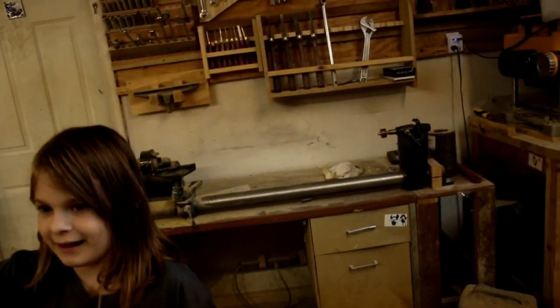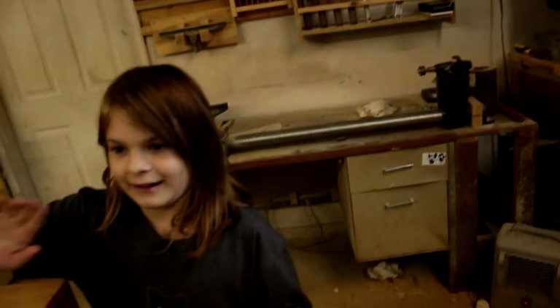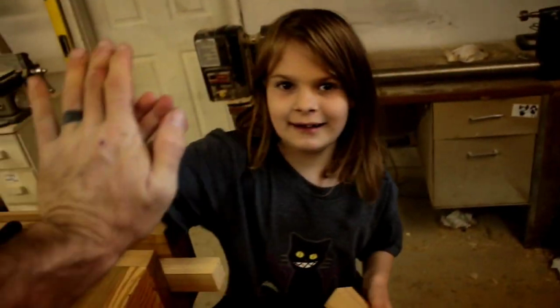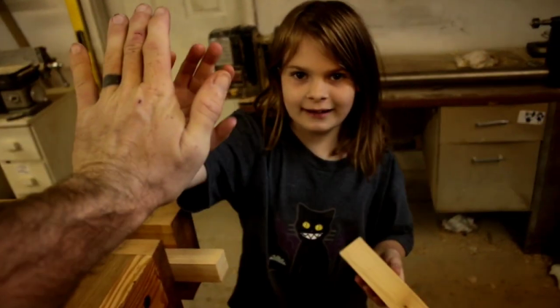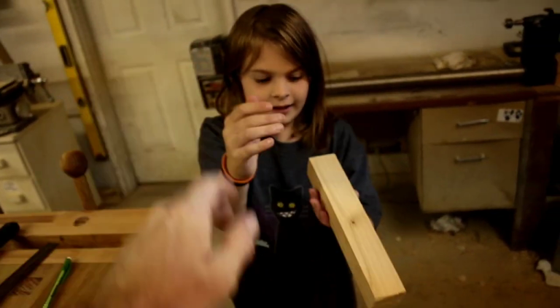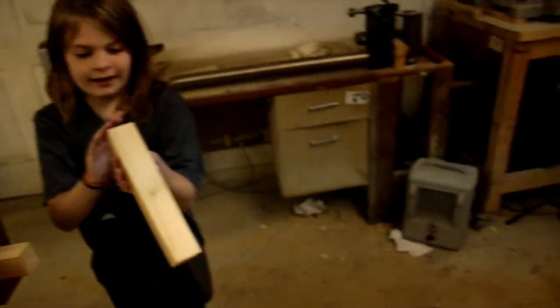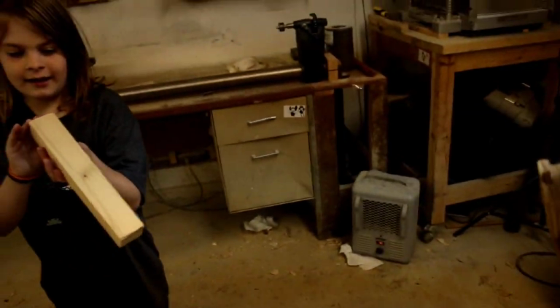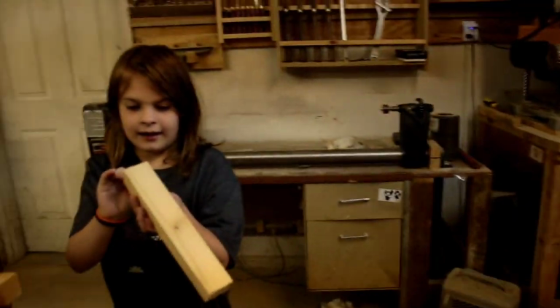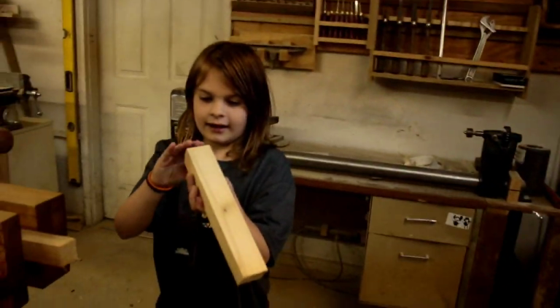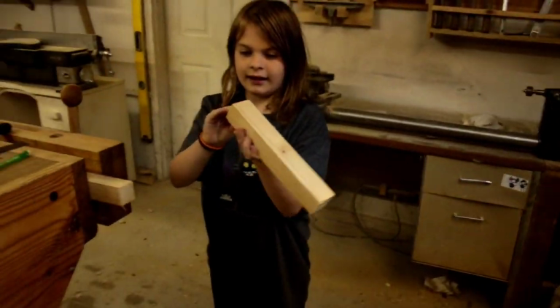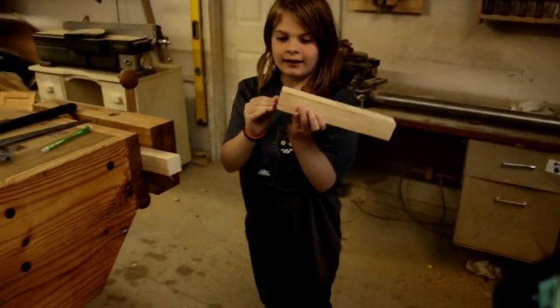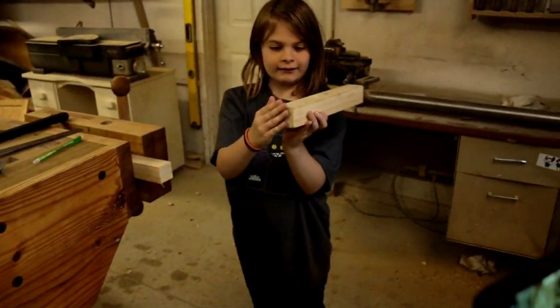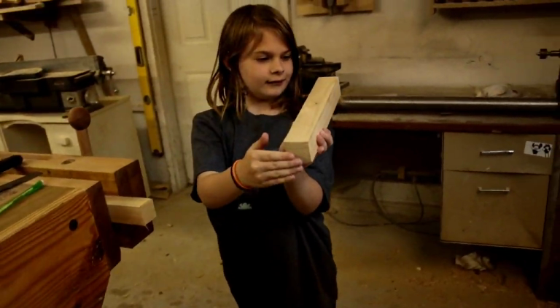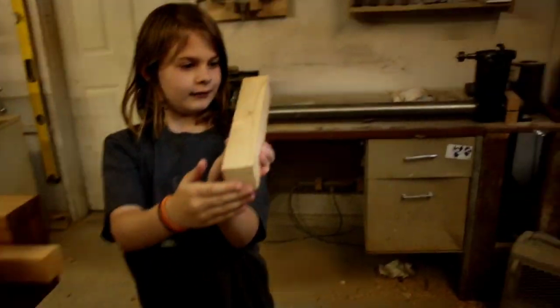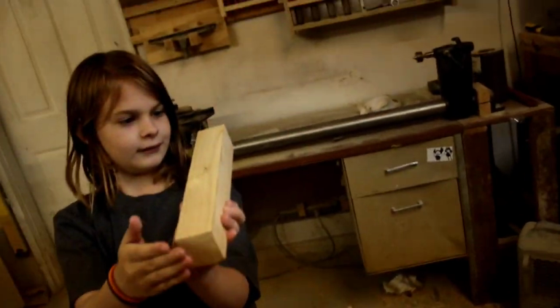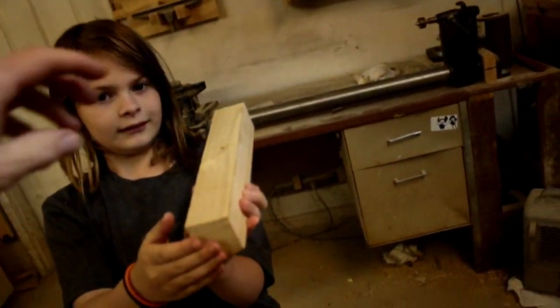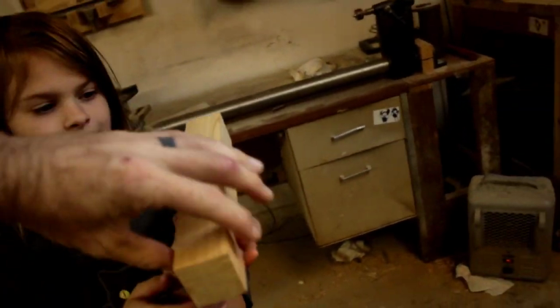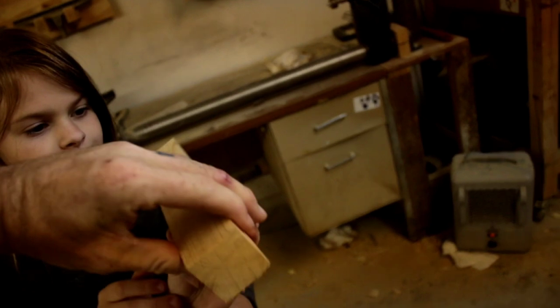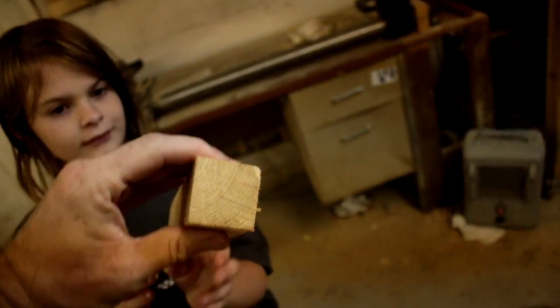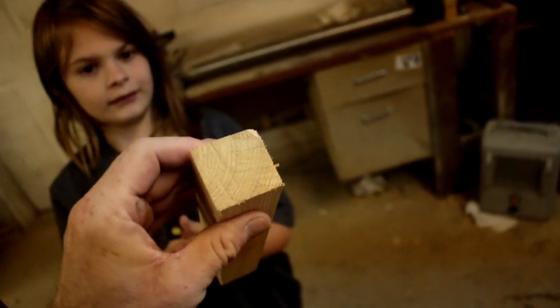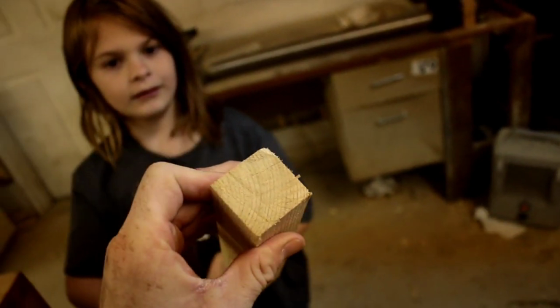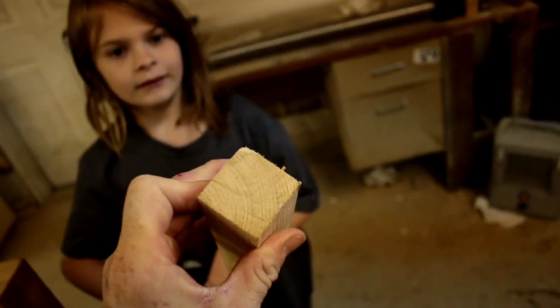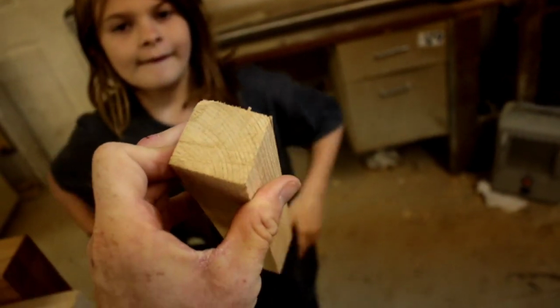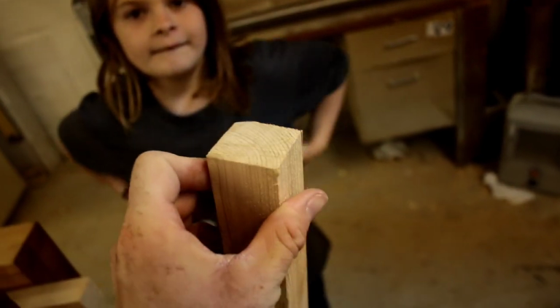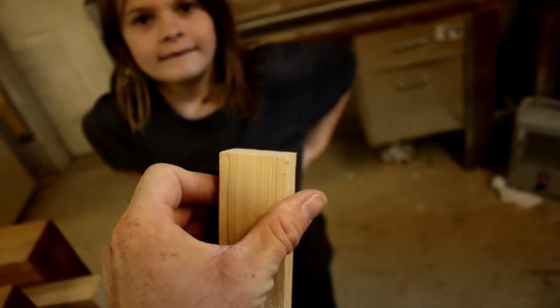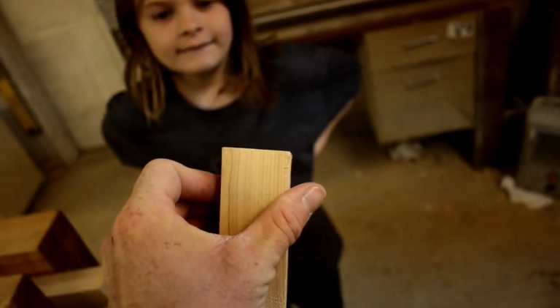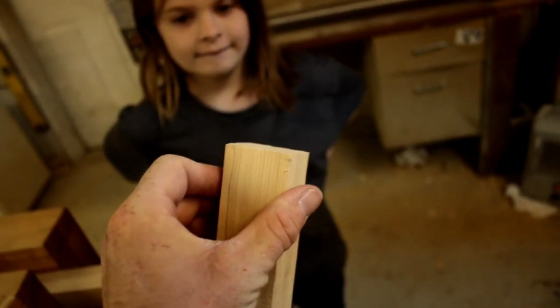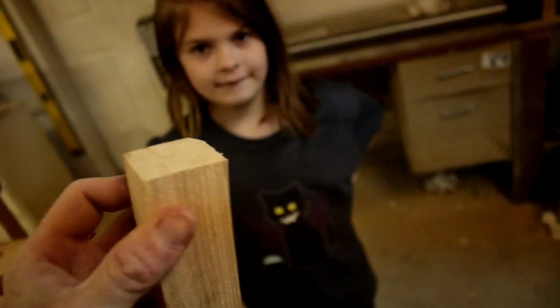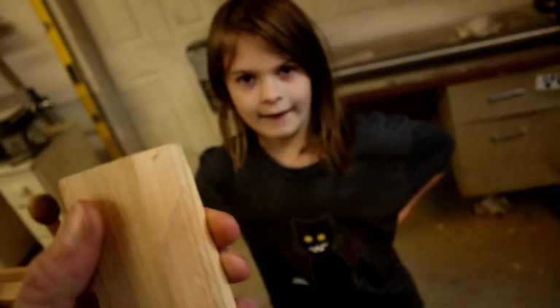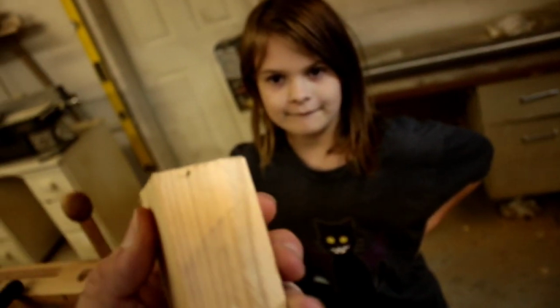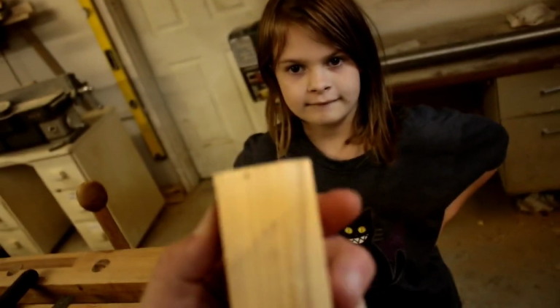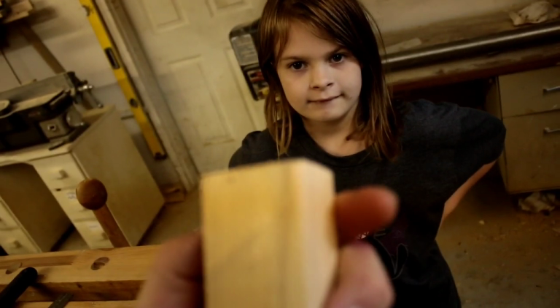As soon as you put the saw down, high five. Good job, Lucy. It looks really nice. I like this one — it turned out really well. Much, much cleaner. You get better at this every time. It looks like tiny little stairs on it.